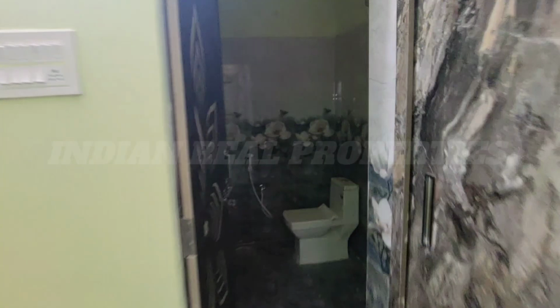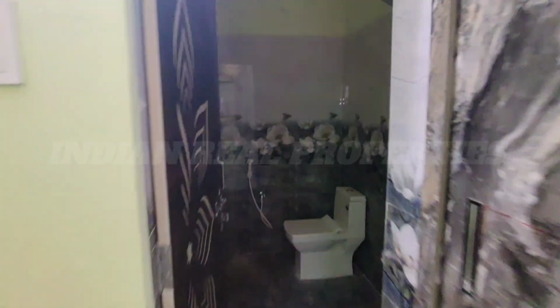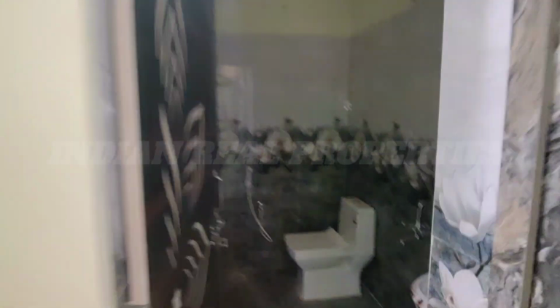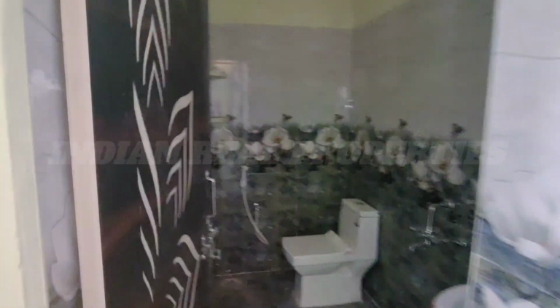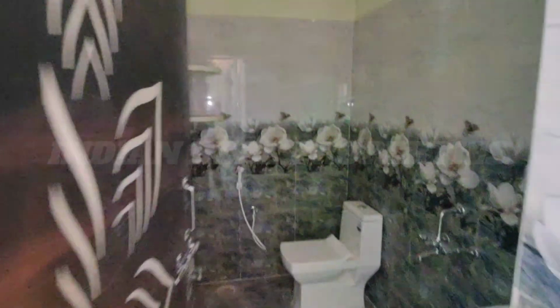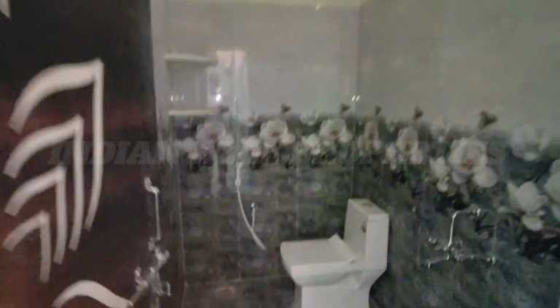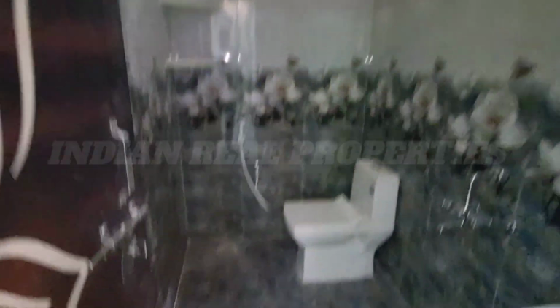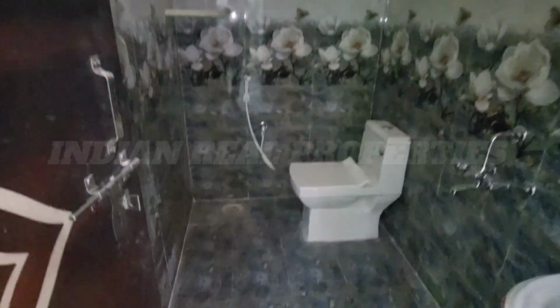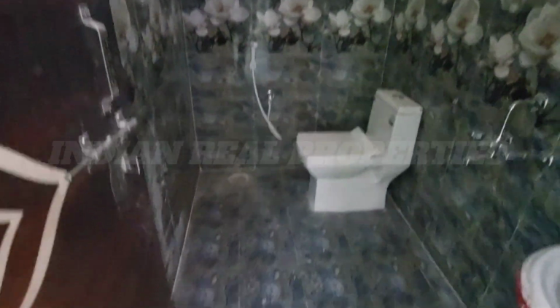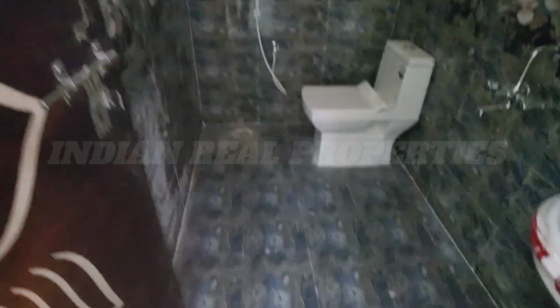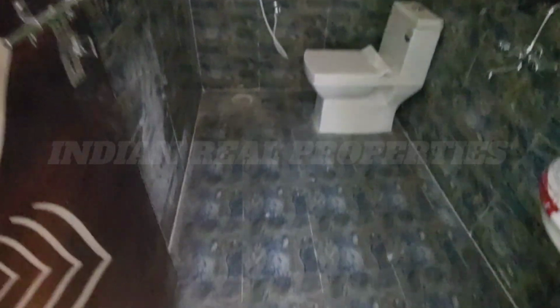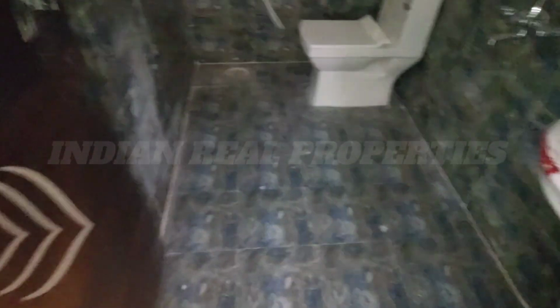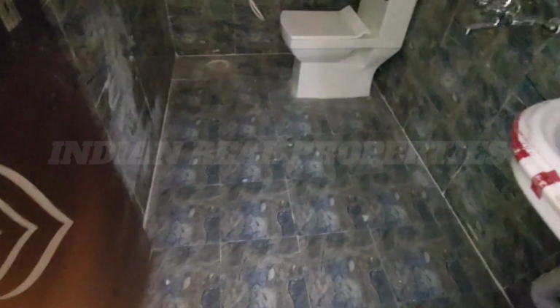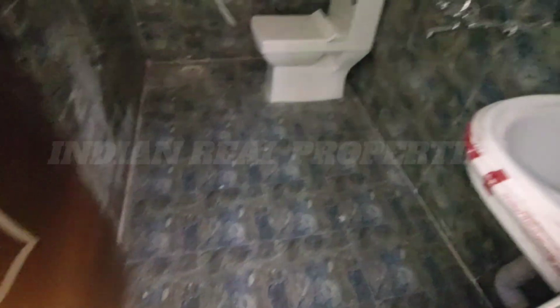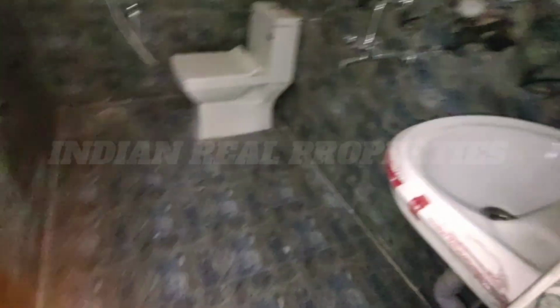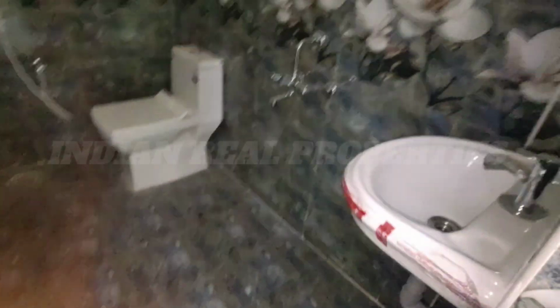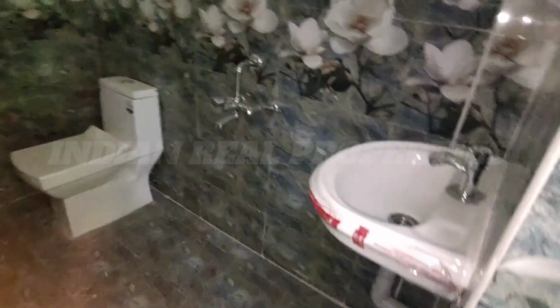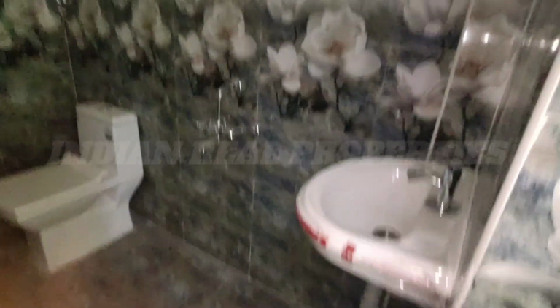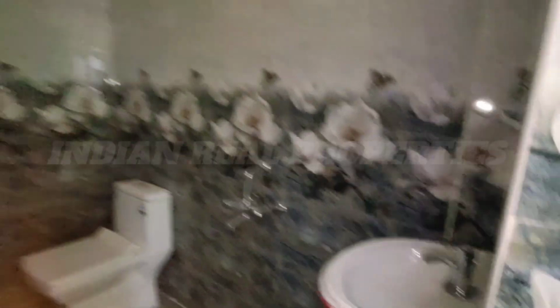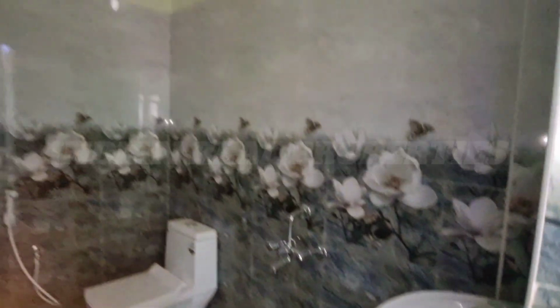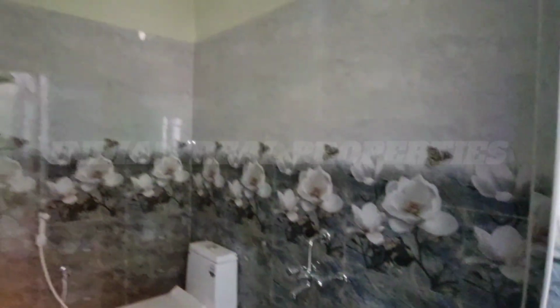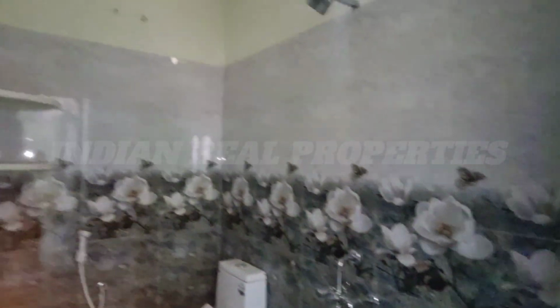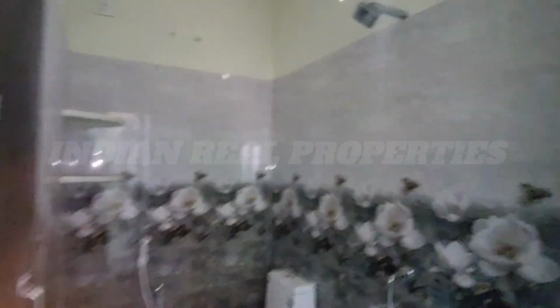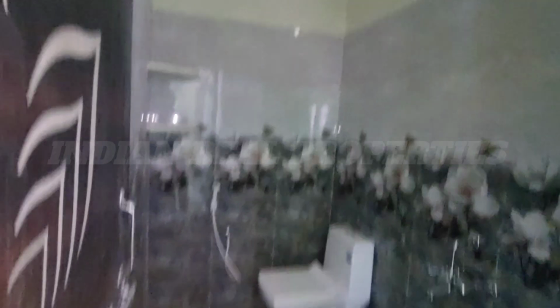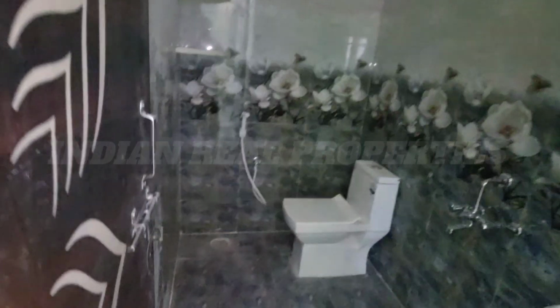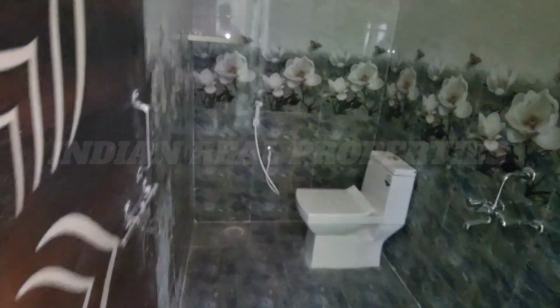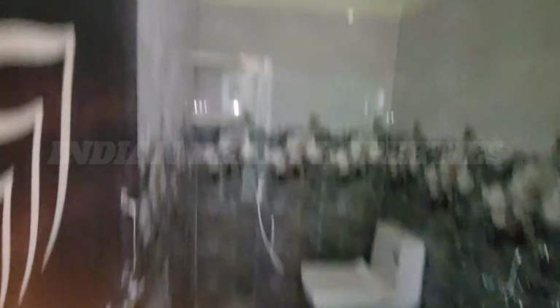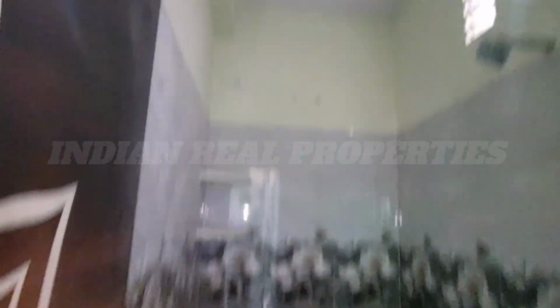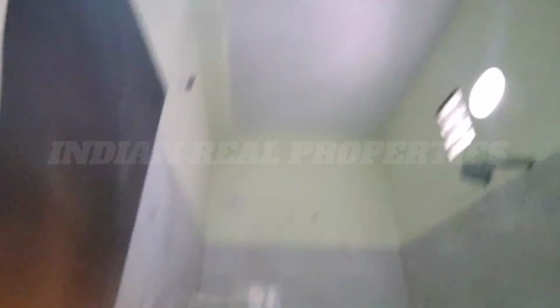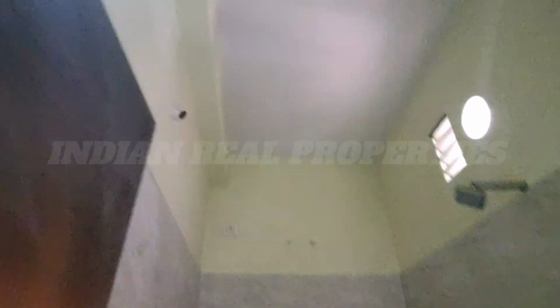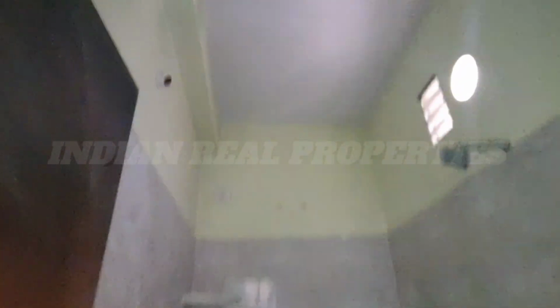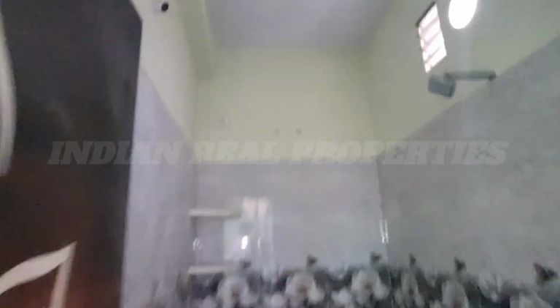It is attached to the bathroom. This is the fashion cupboard. This is the washbasin. There is a geyser point.